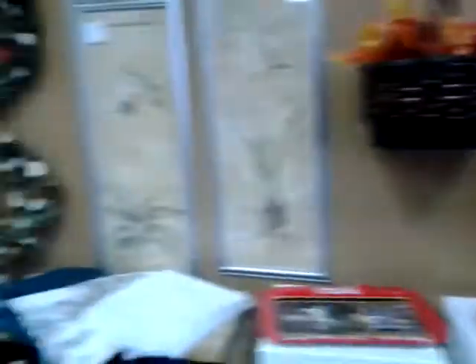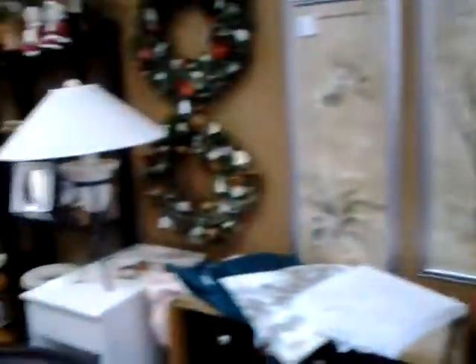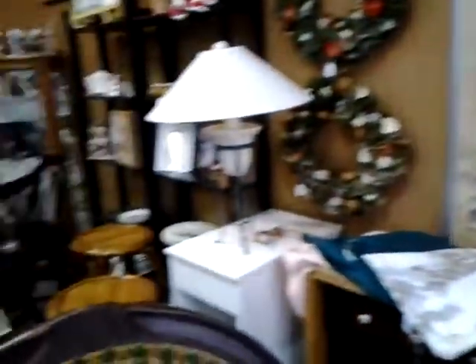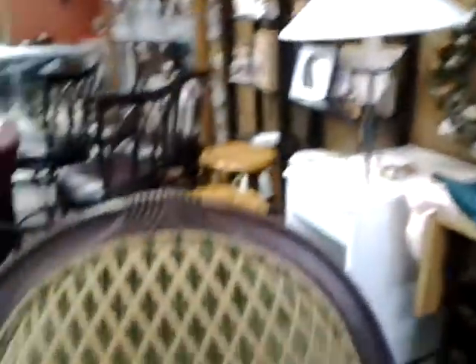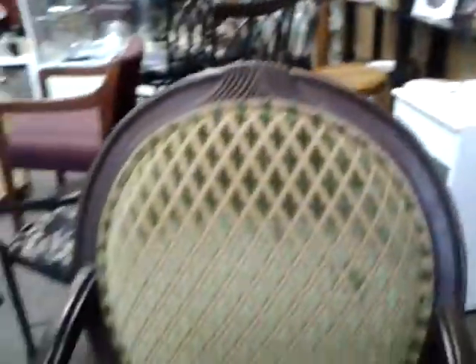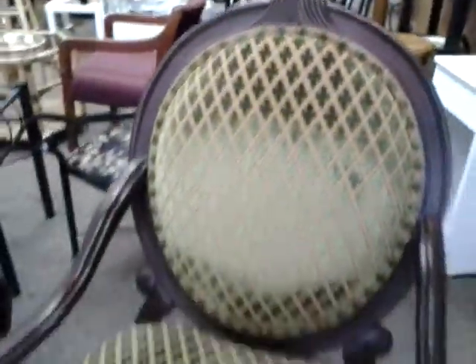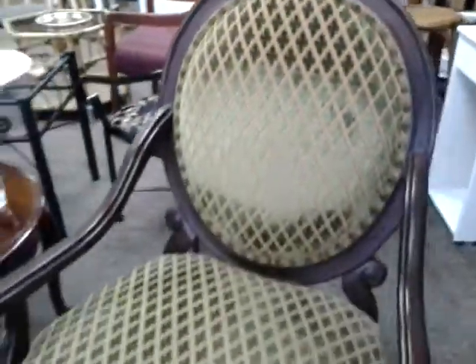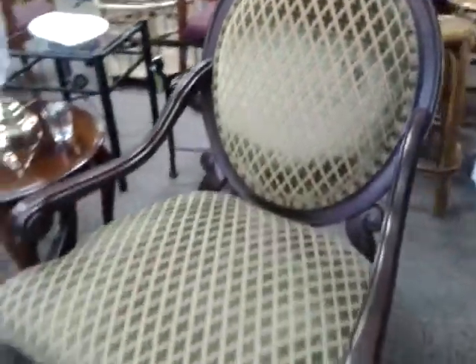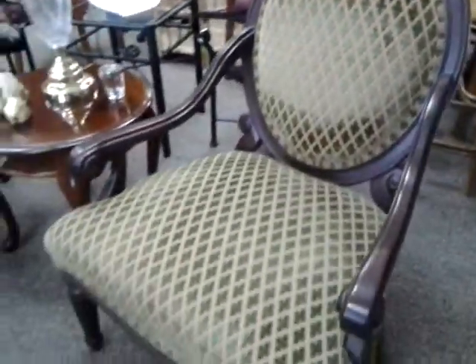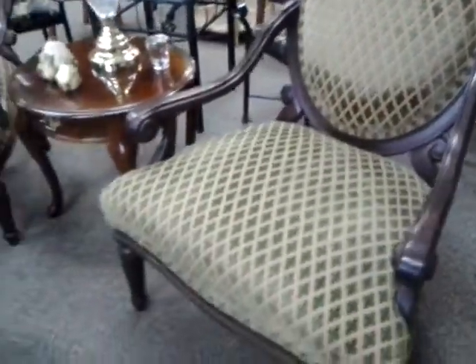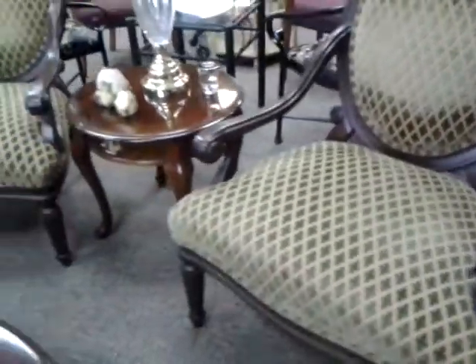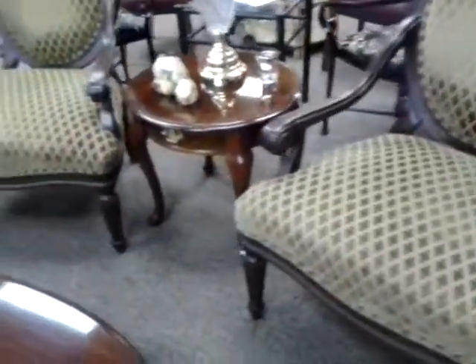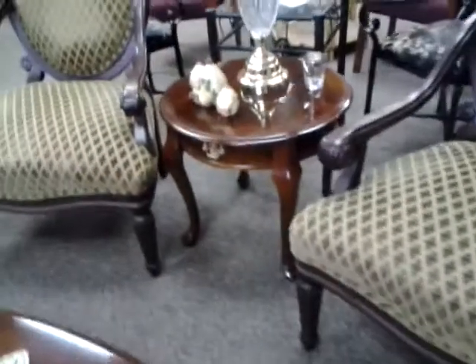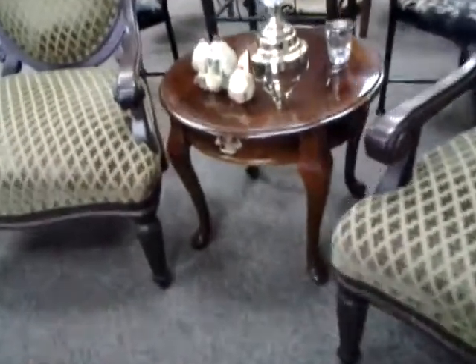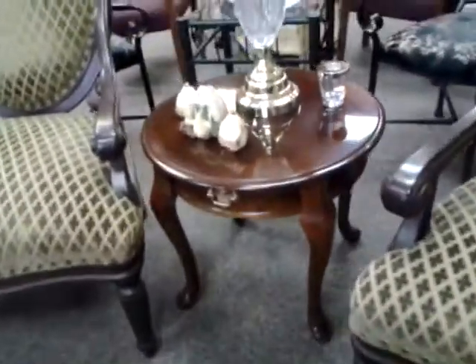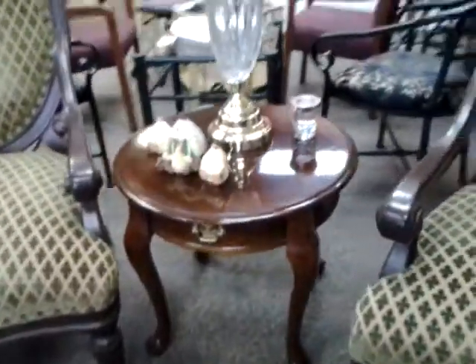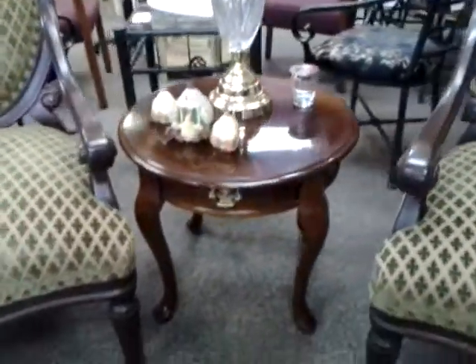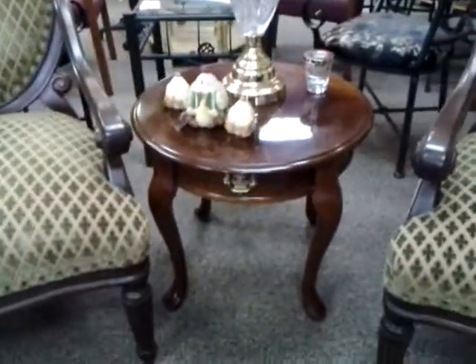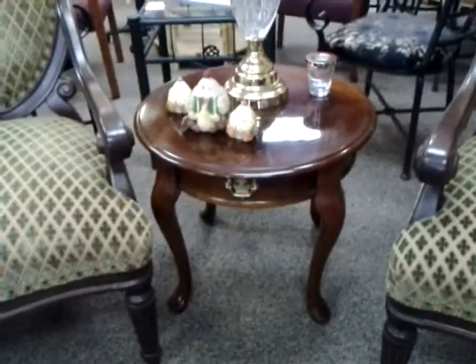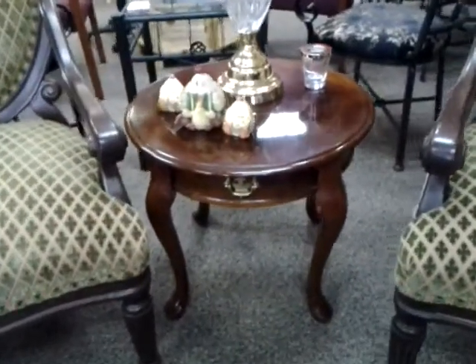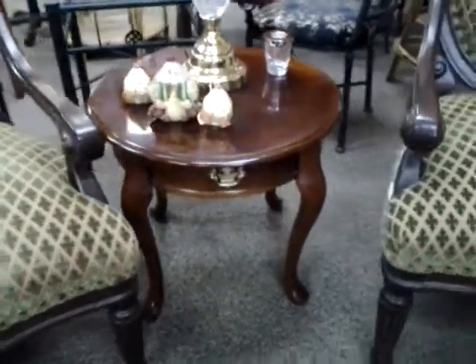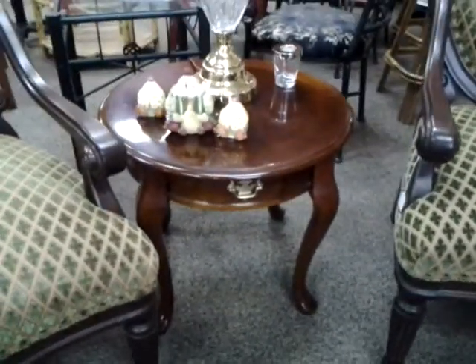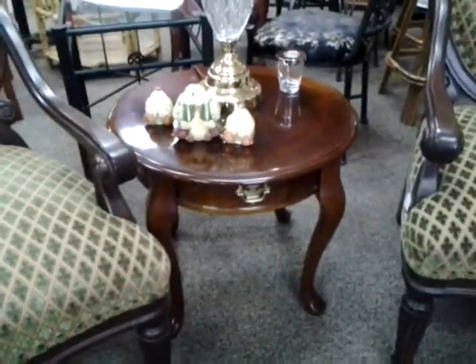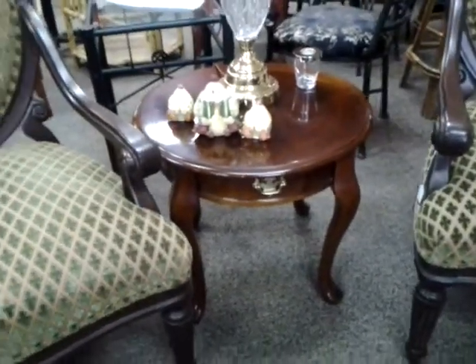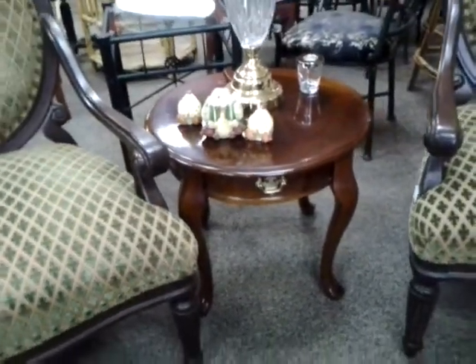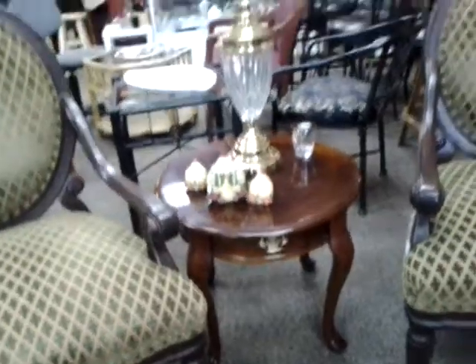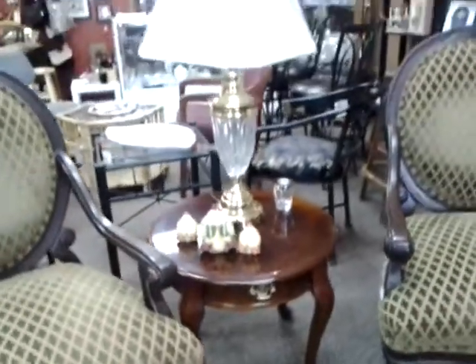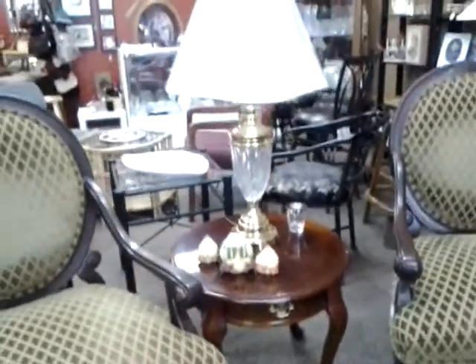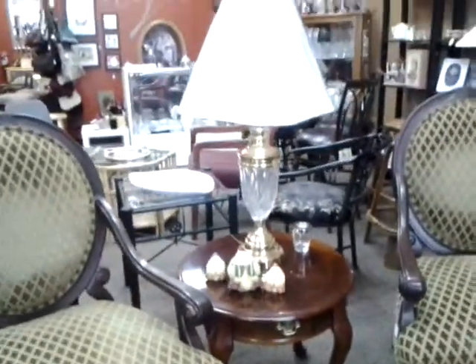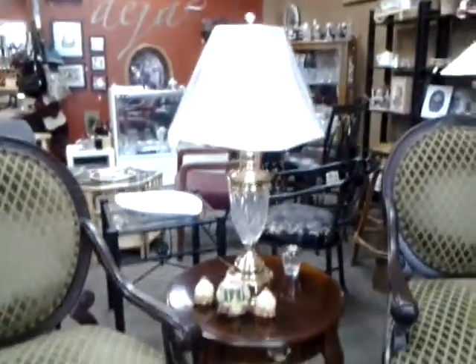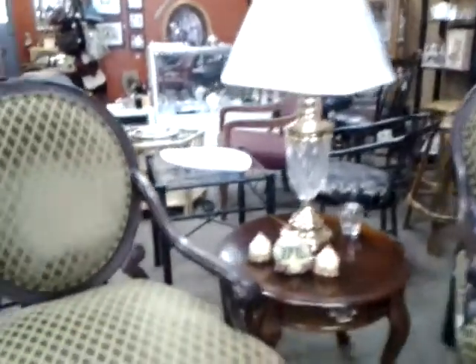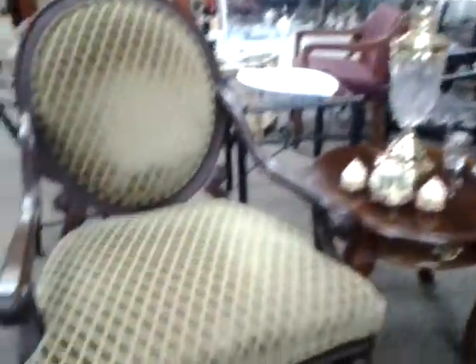We have these beautiful large accent chairs and a great little oval table that you can use in between, just like we have it set up here in the store. And there's a nice looking lamp as well.